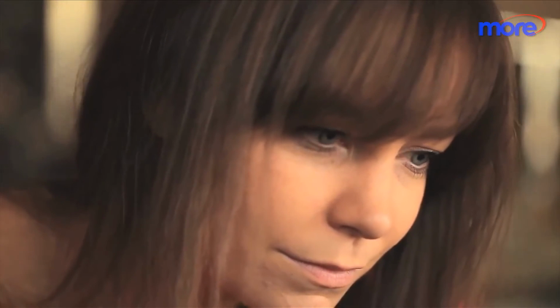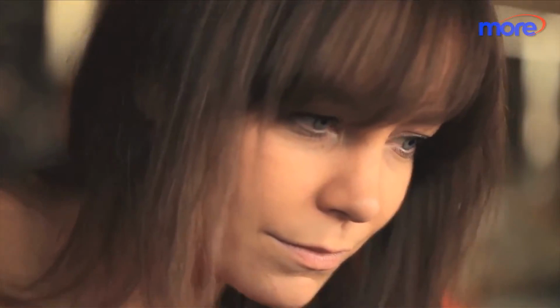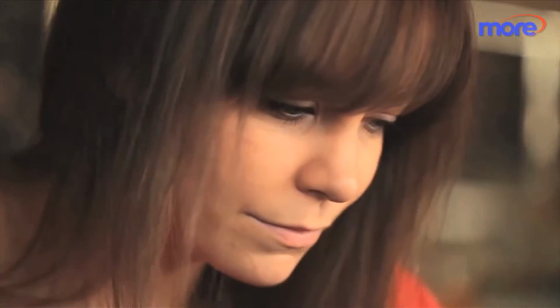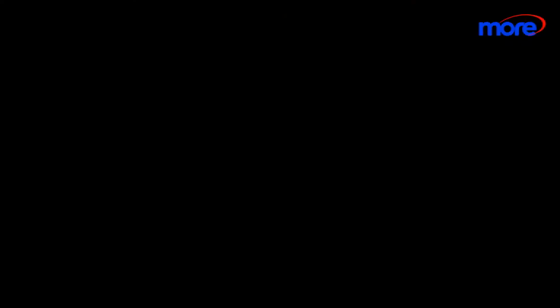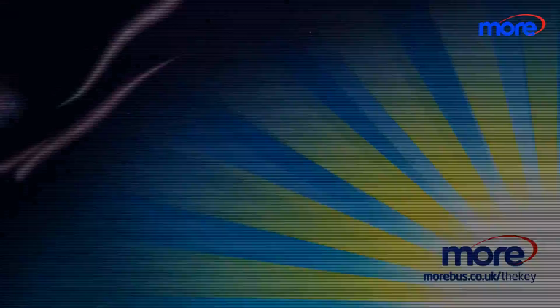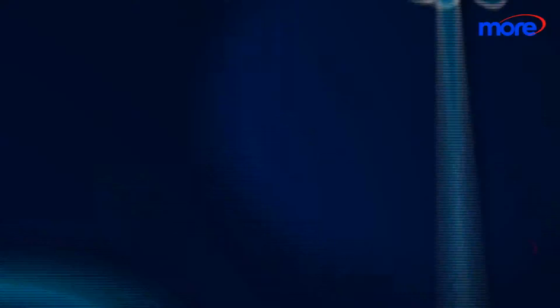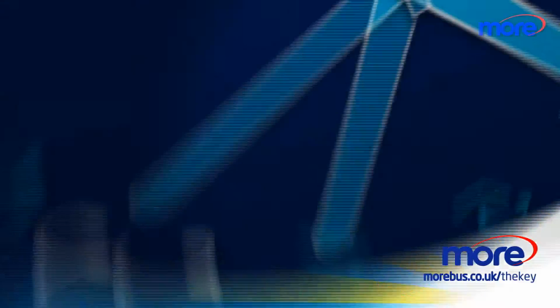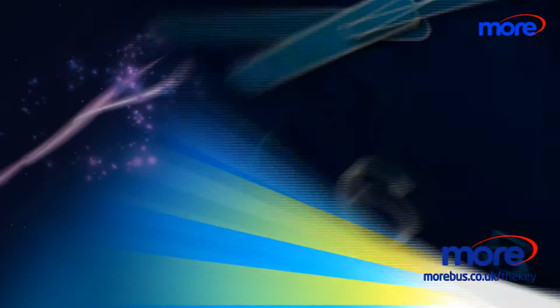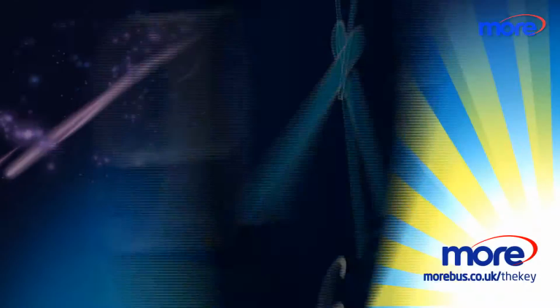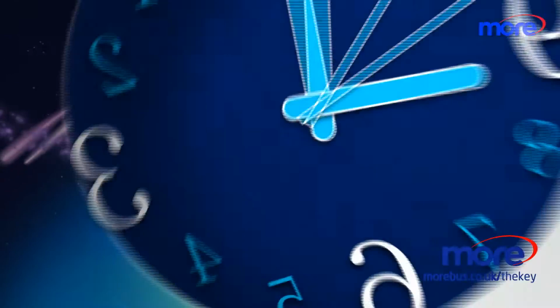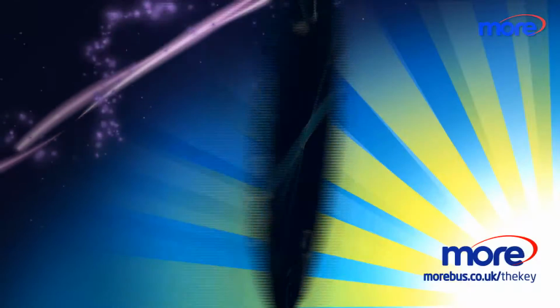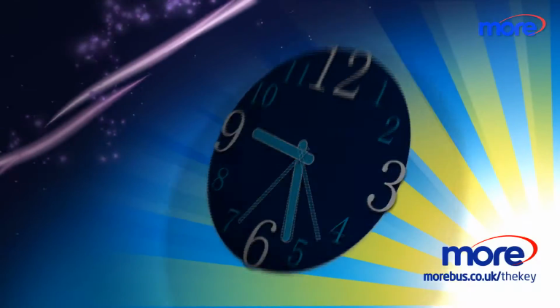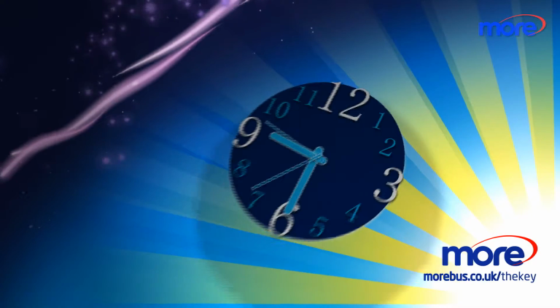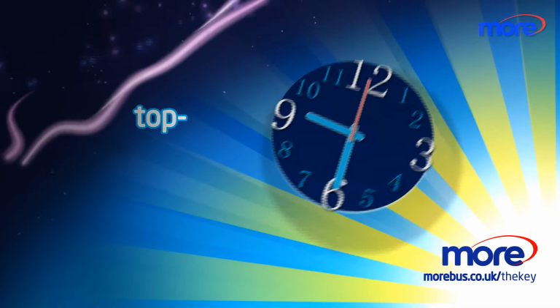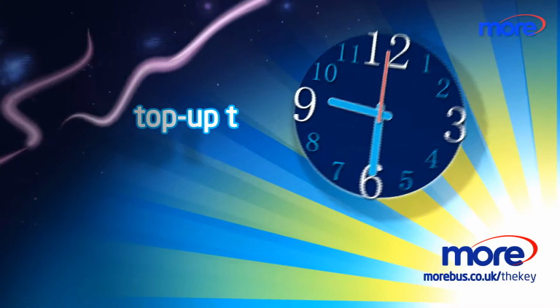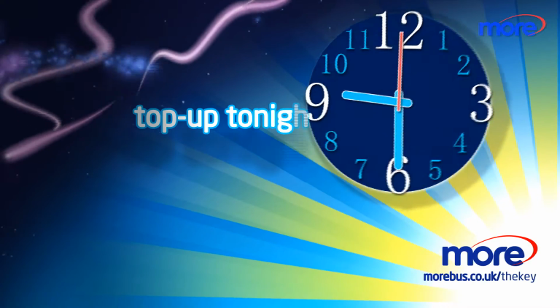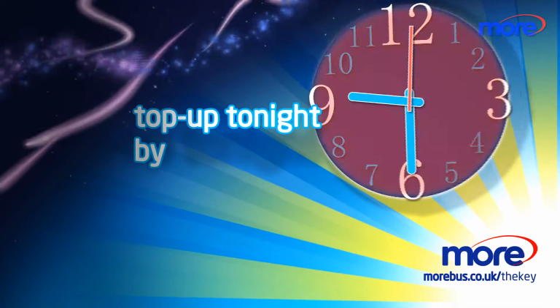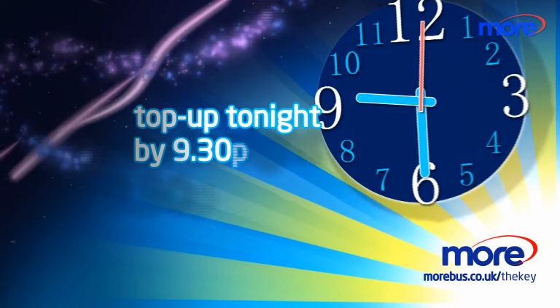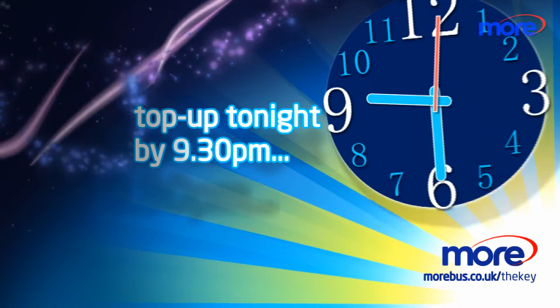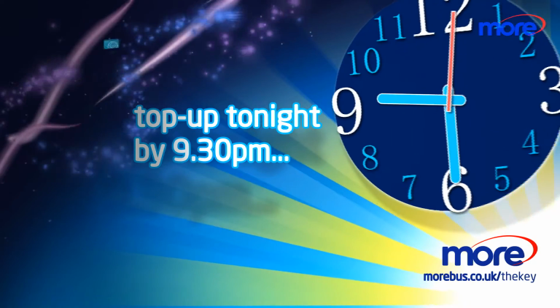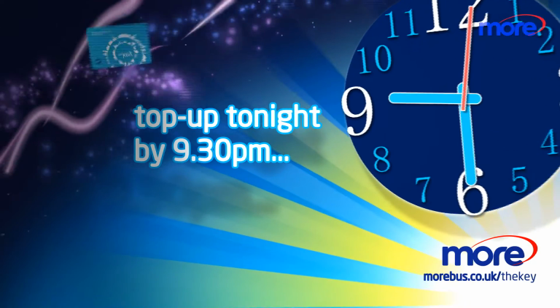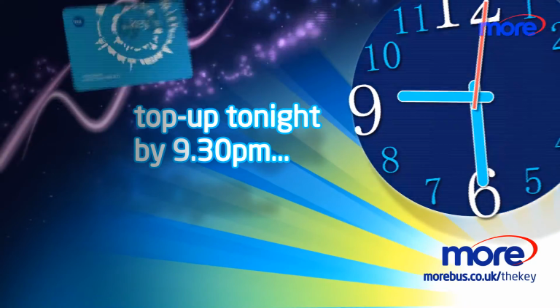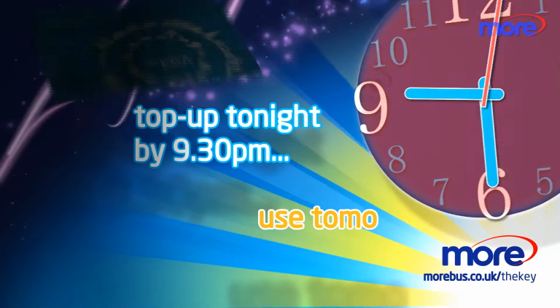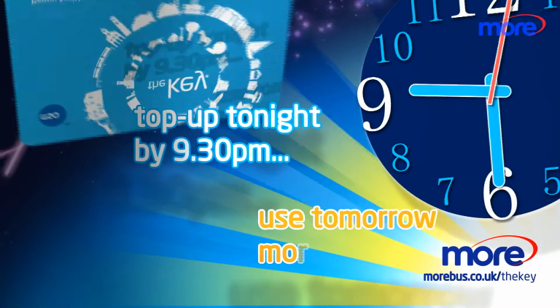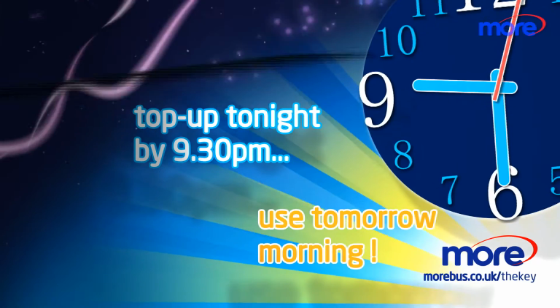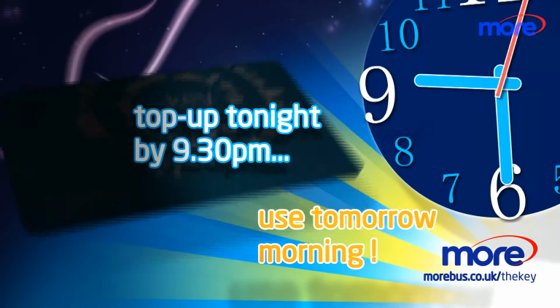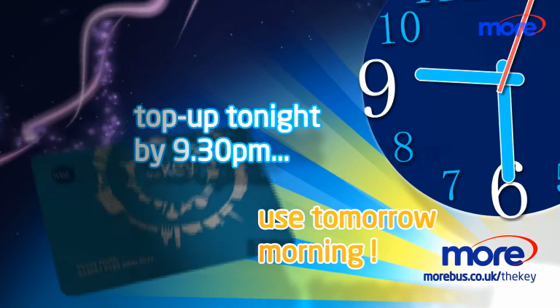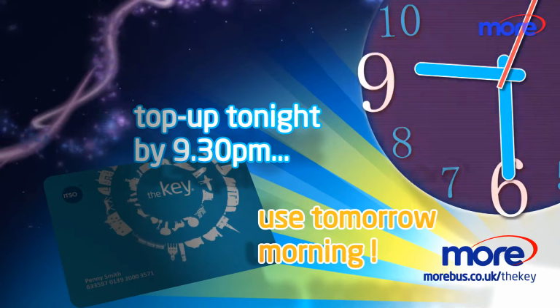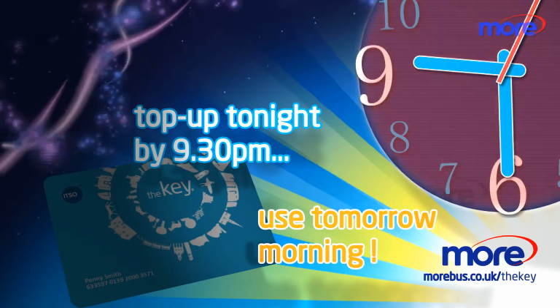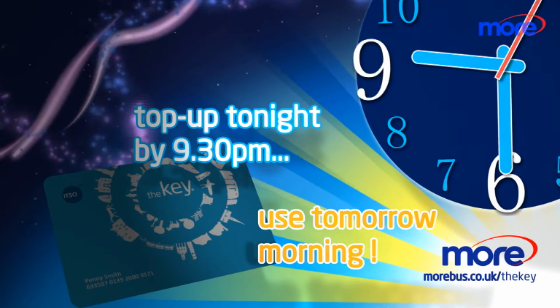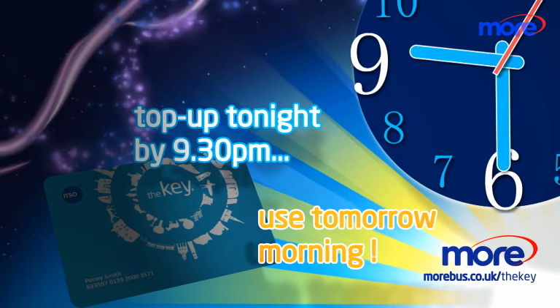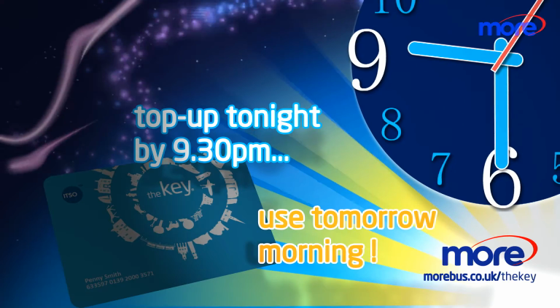Bear in mind you'll need to buy your tickets by 9.30 at night to use on the bus the next morning. You don't have to wait to top up — any new tickets you buy in advance don't become live until you've used the old ones.